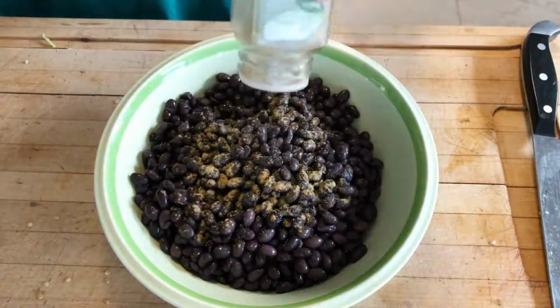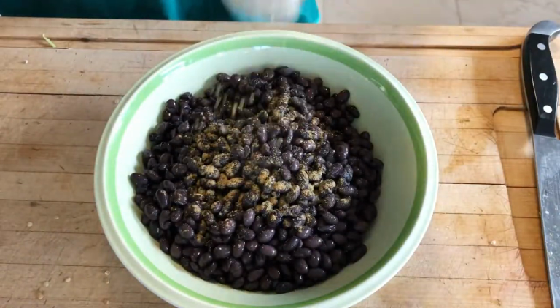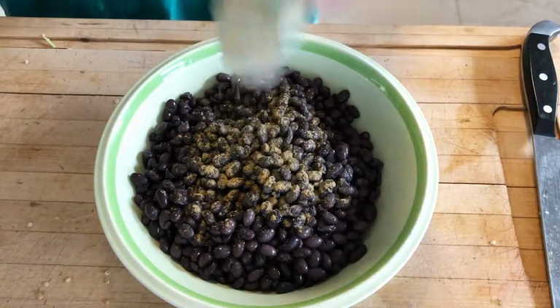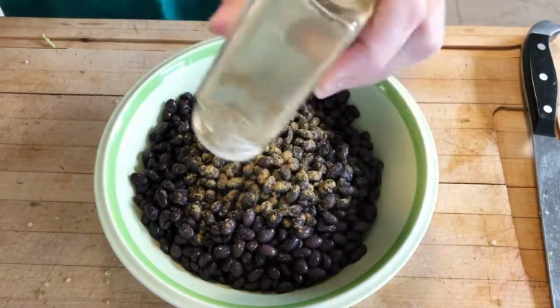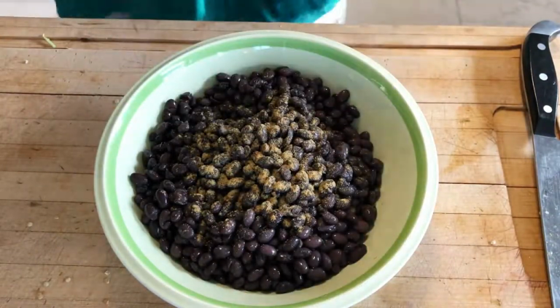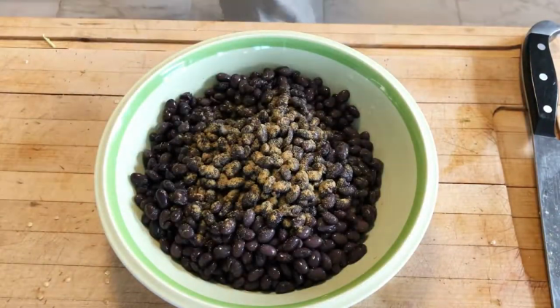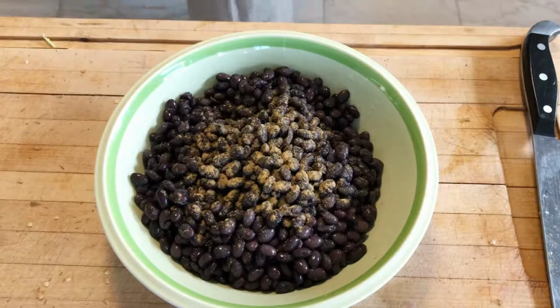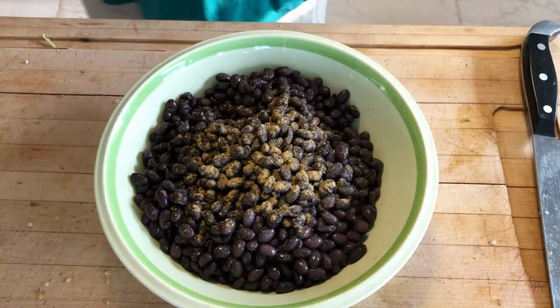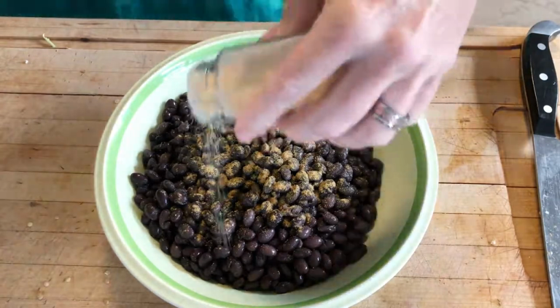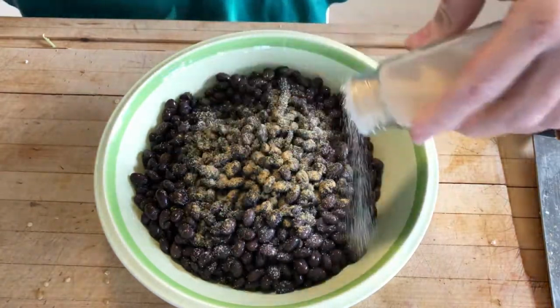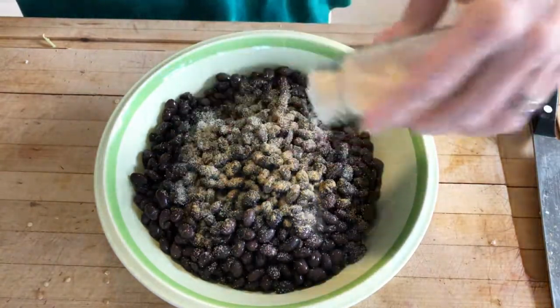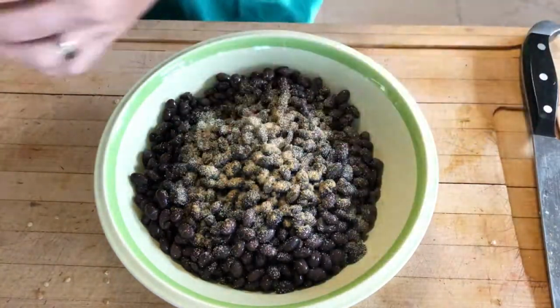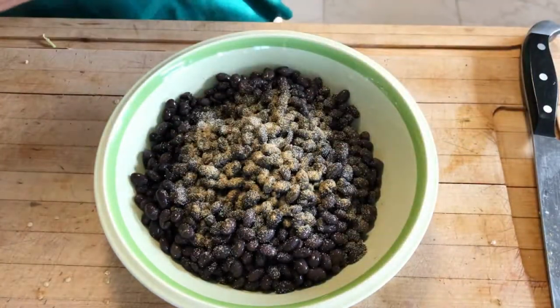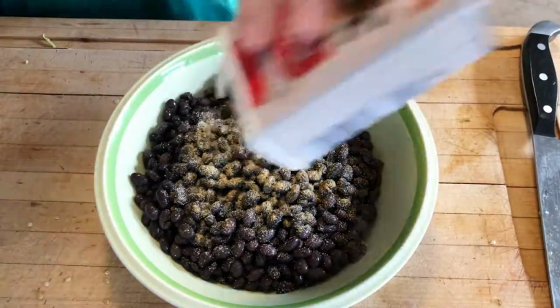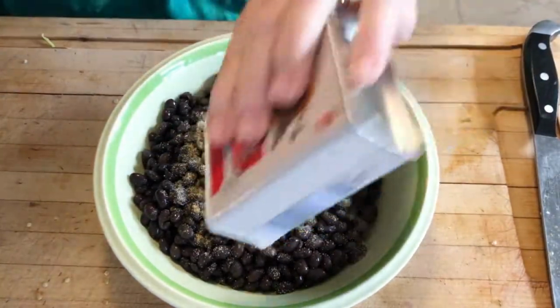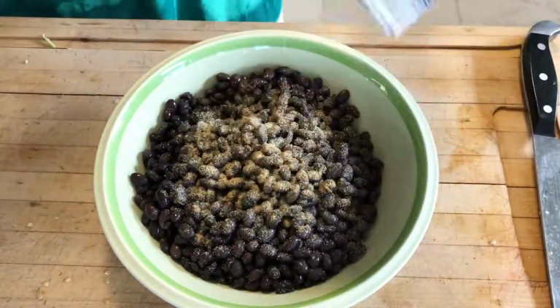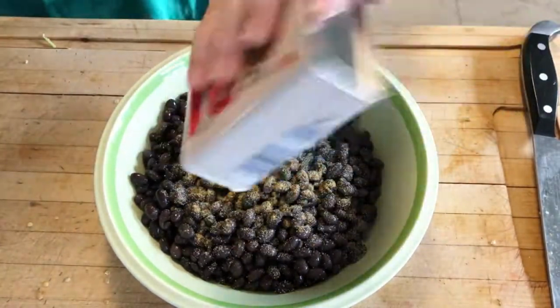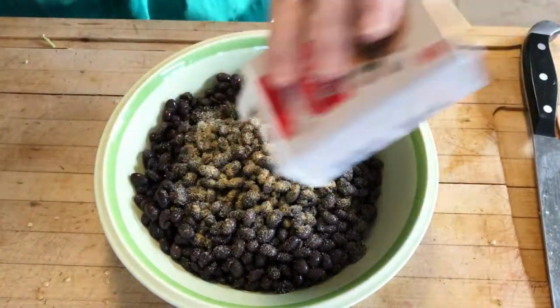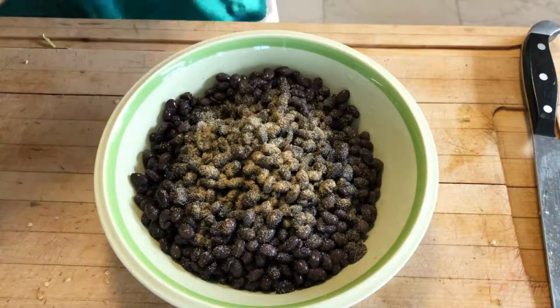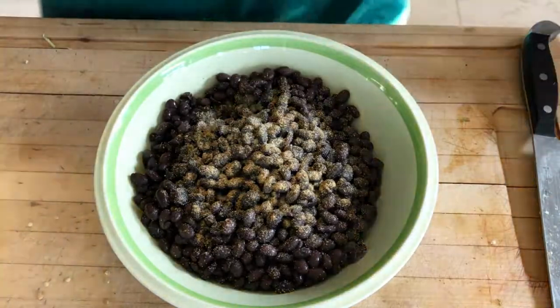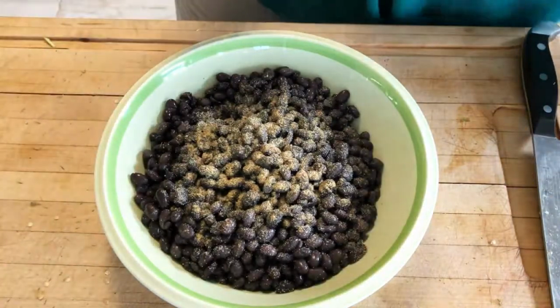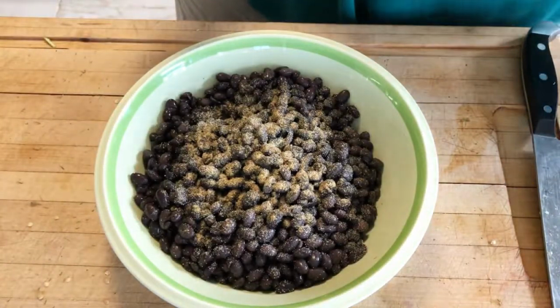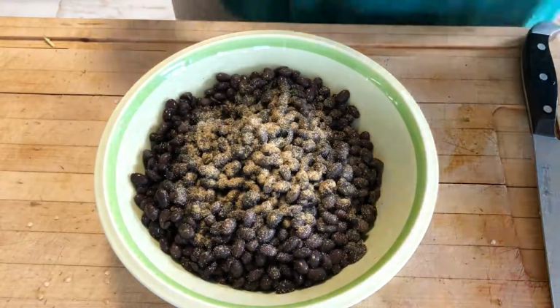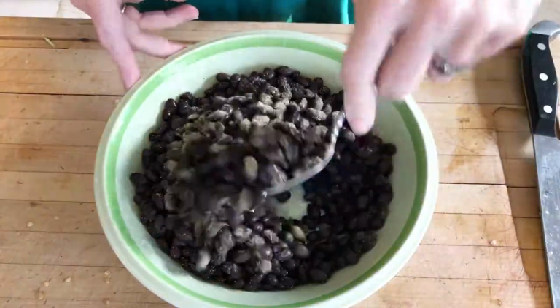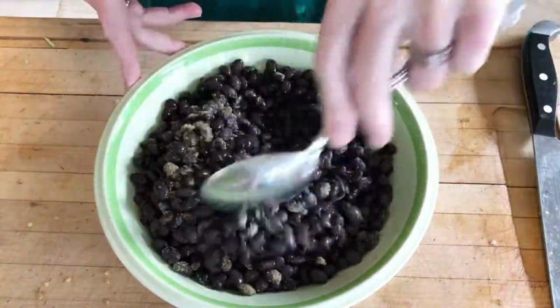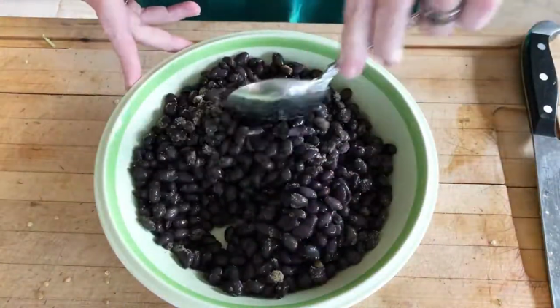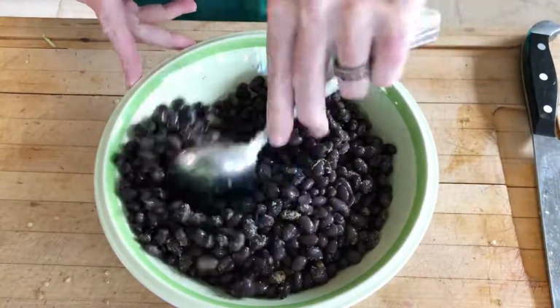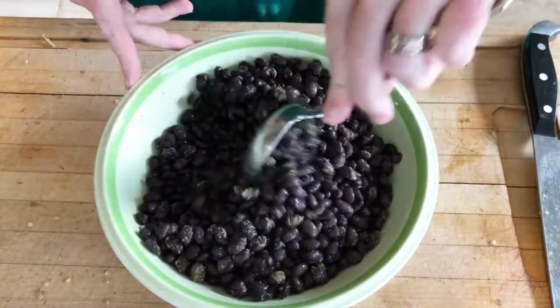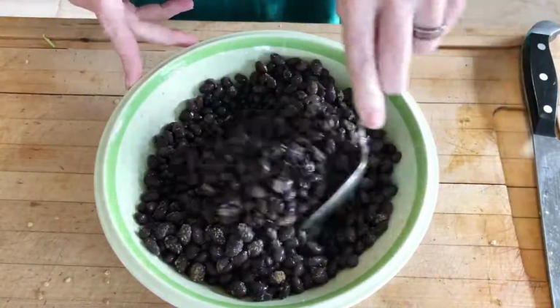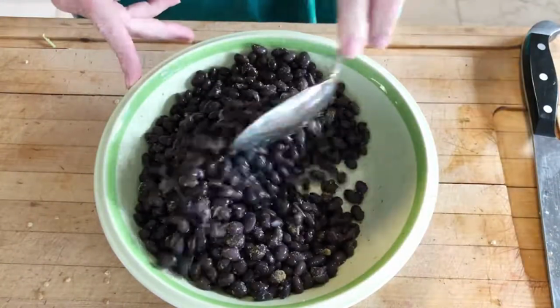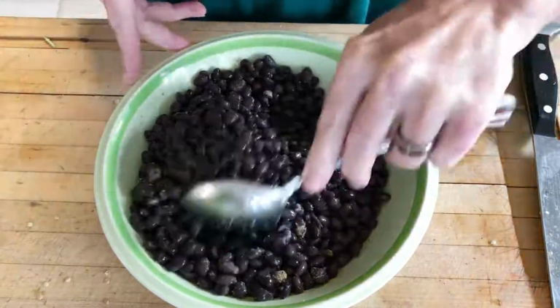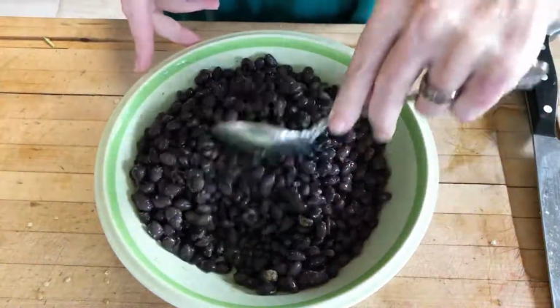Now on to our beans. We're going to season our beans the exact same way. We're not going to put them in the oven until the last five minutes to warm them up, or you can just put them on the stove. You don't have to combine them all together — that's up to you.